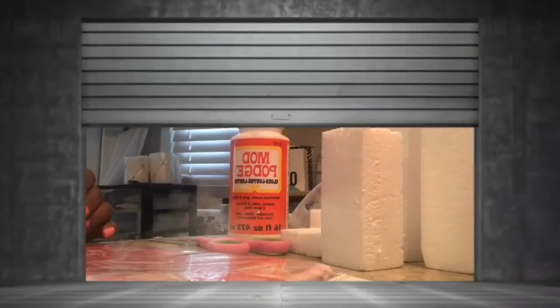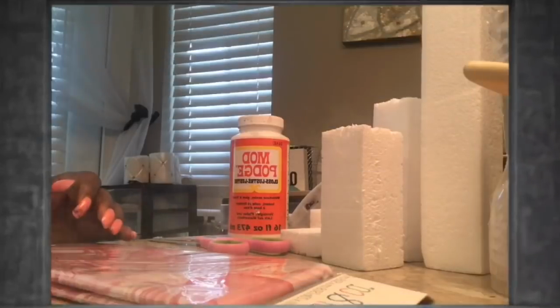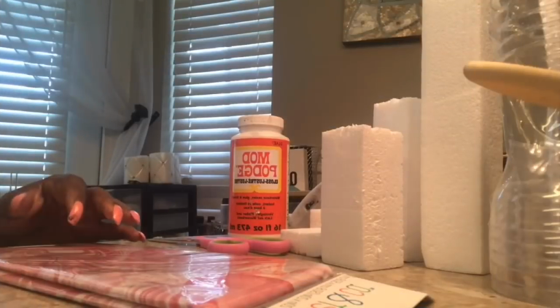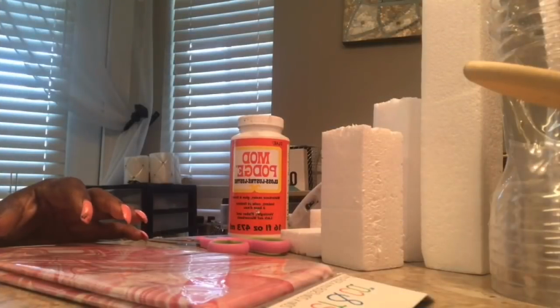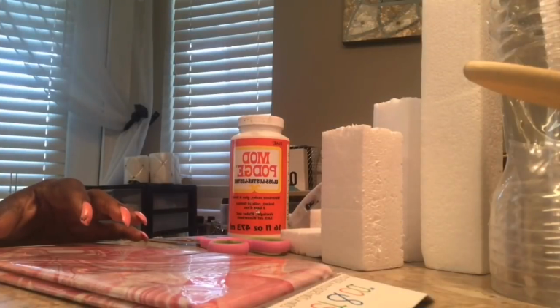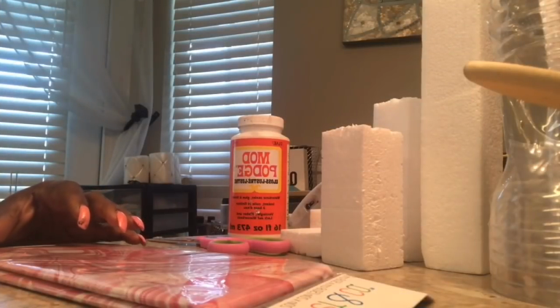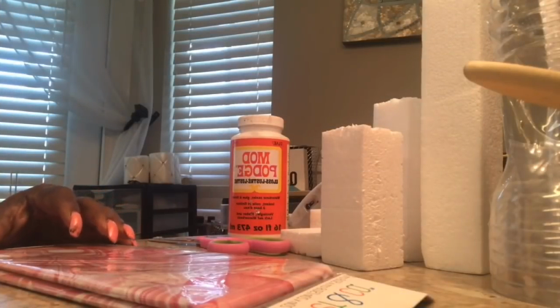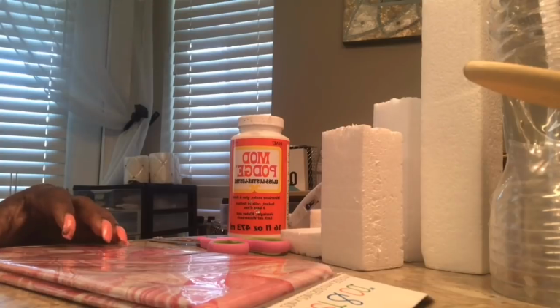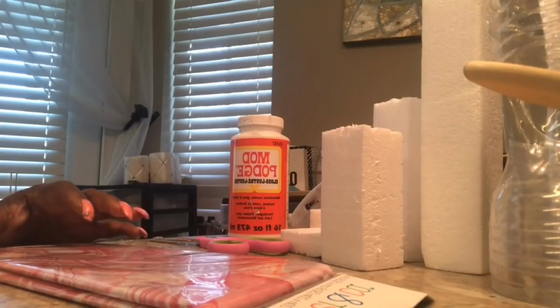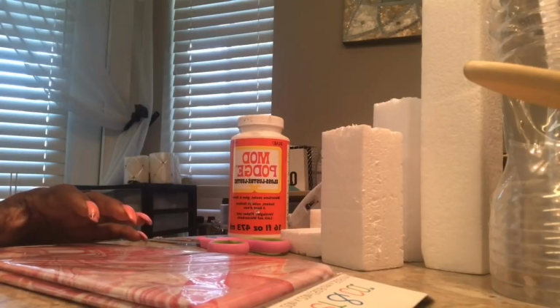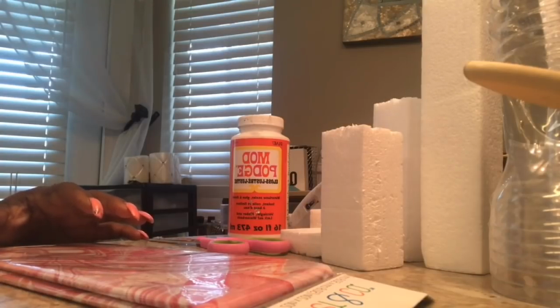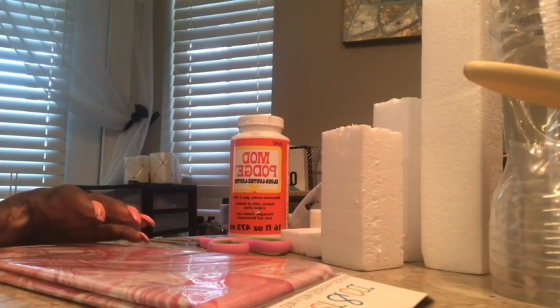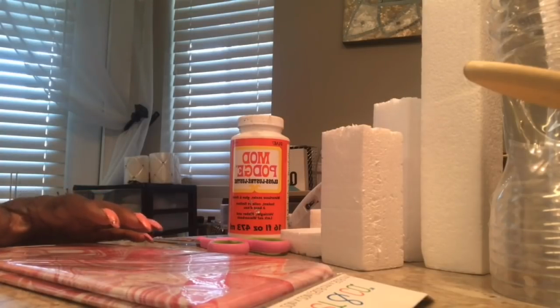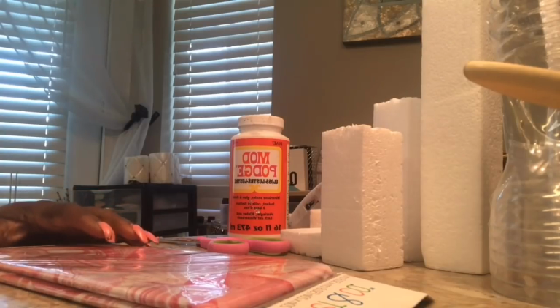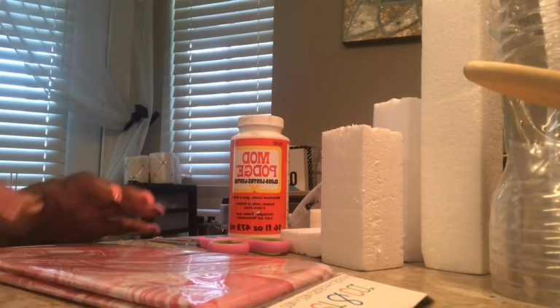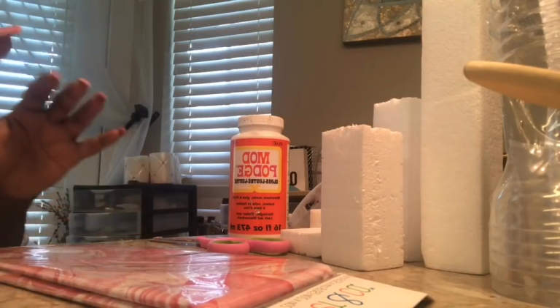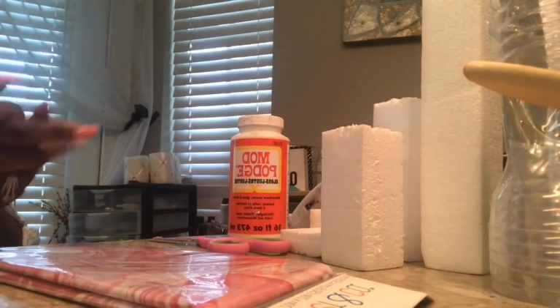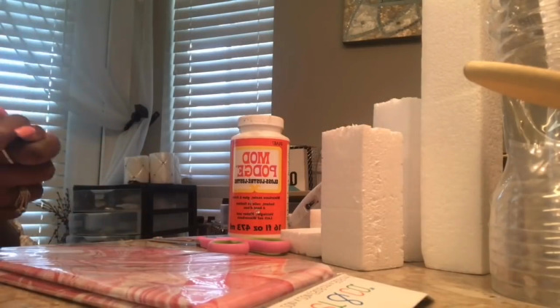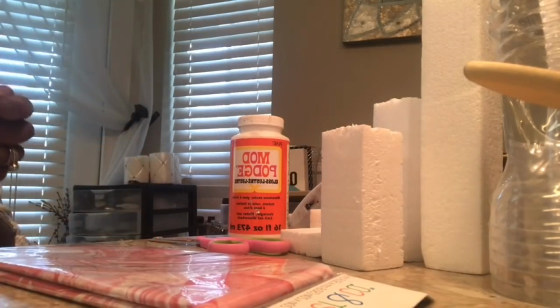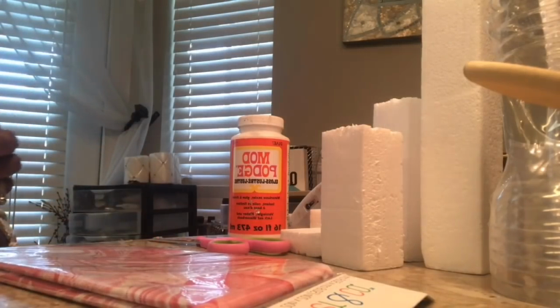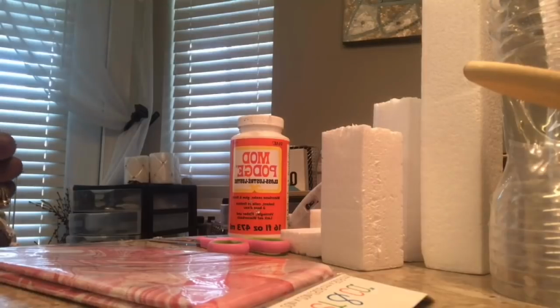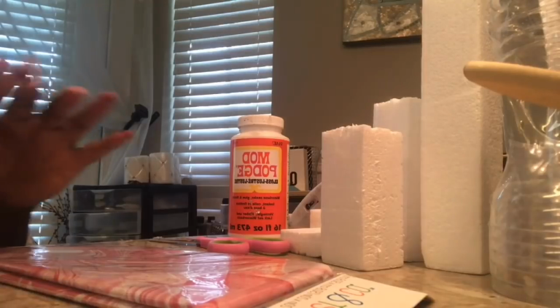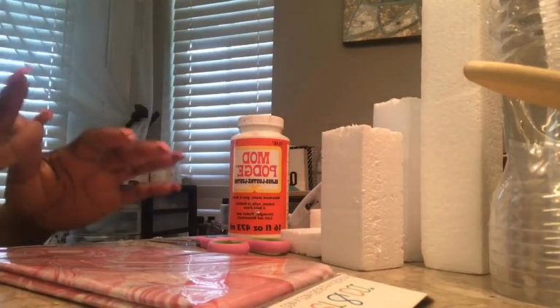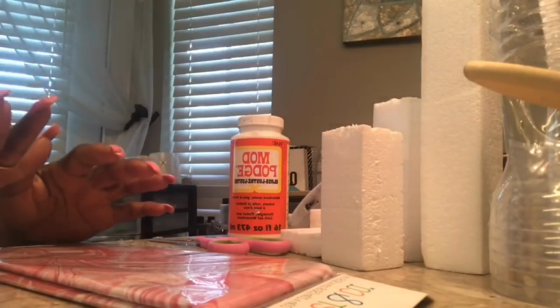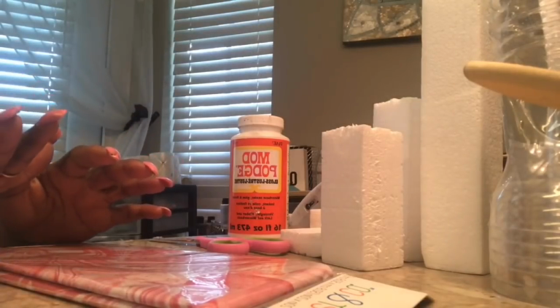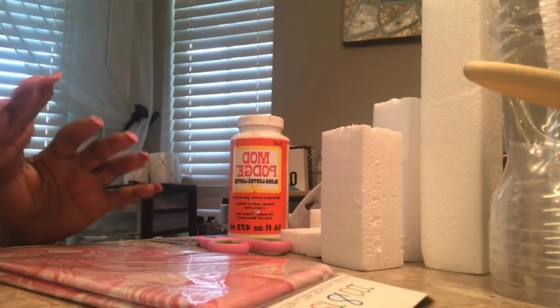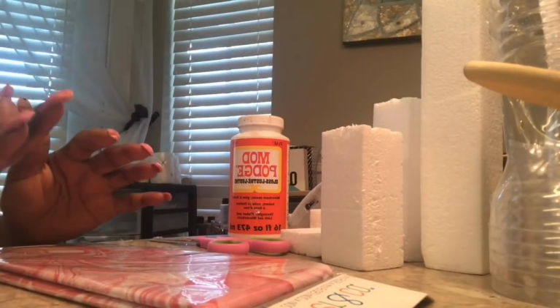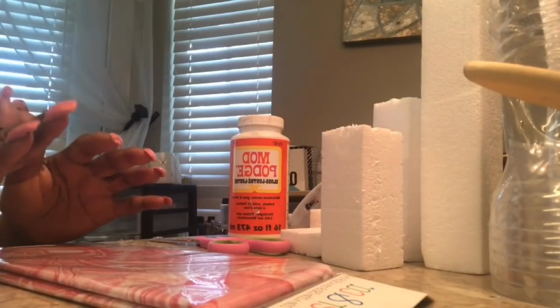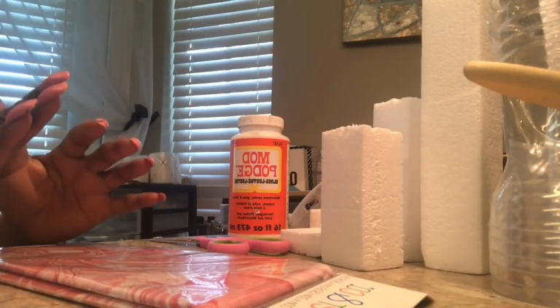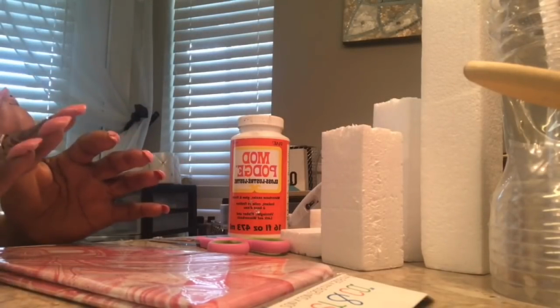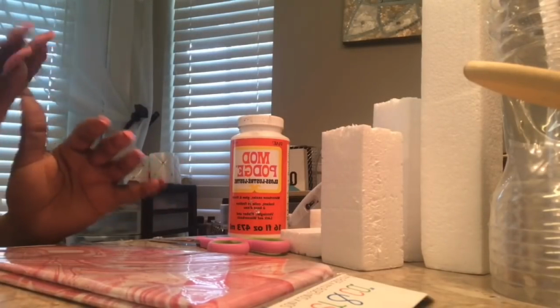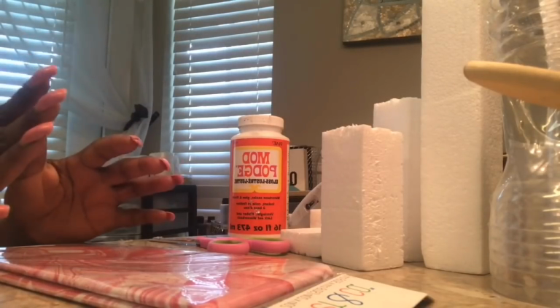Hi guys, good morning. This is Faithlyn with Elegance for Less. Thank you so much for joining me this morning. I want to do for you a quick DIY — this is going to be a candlestick holder.